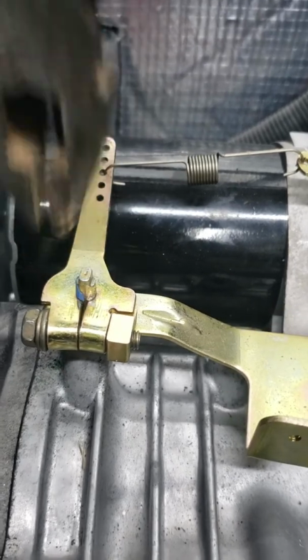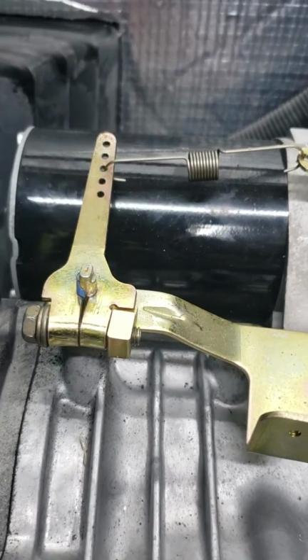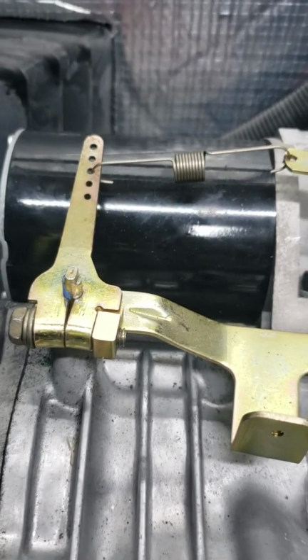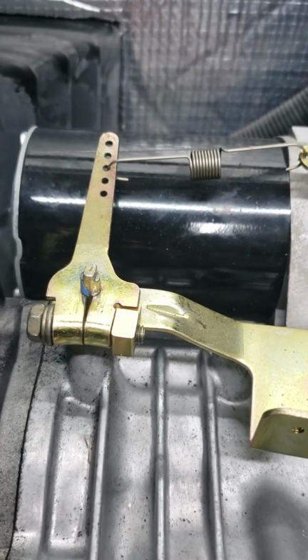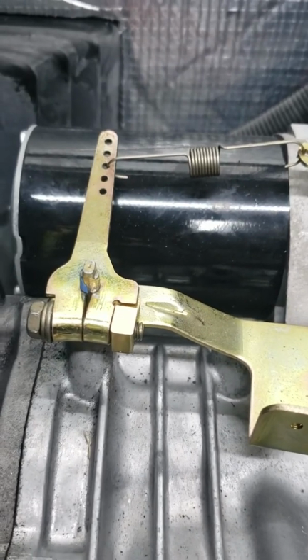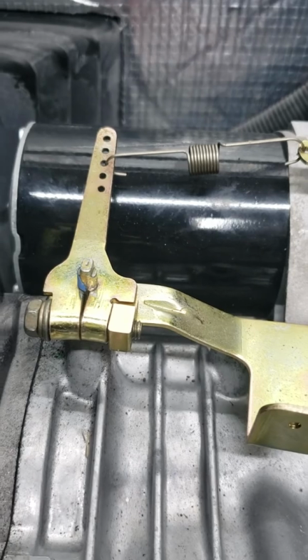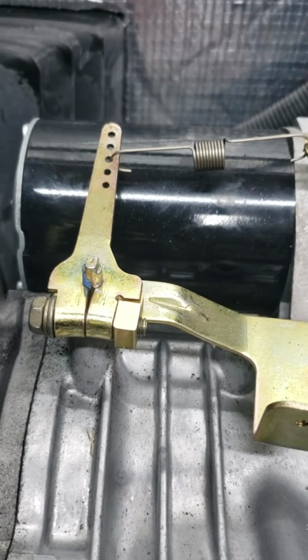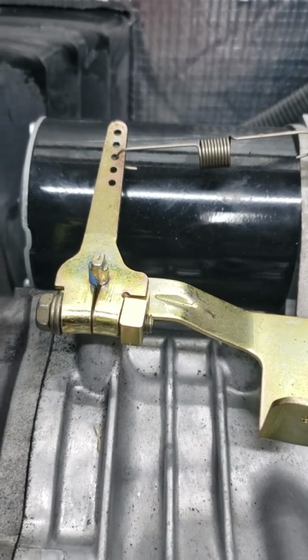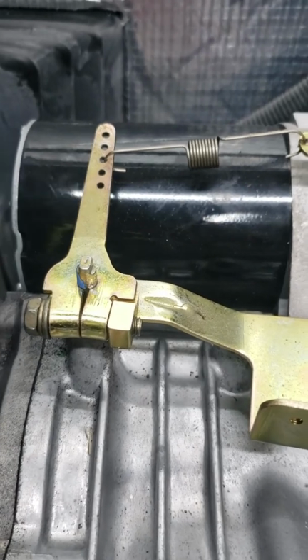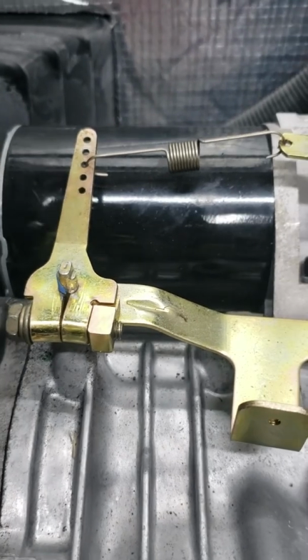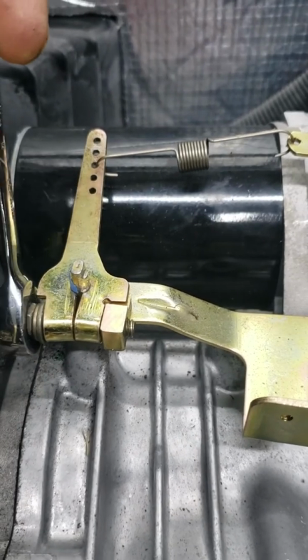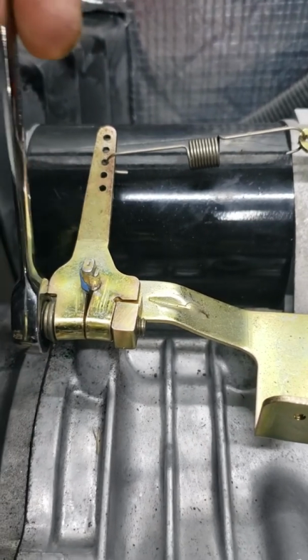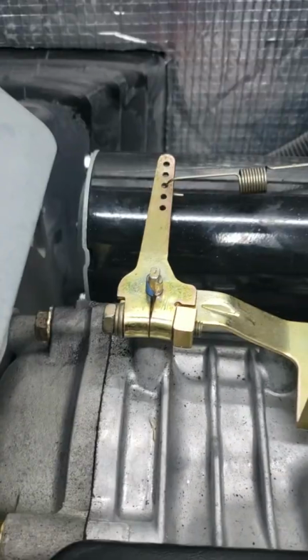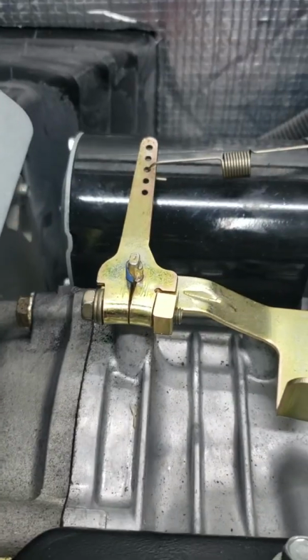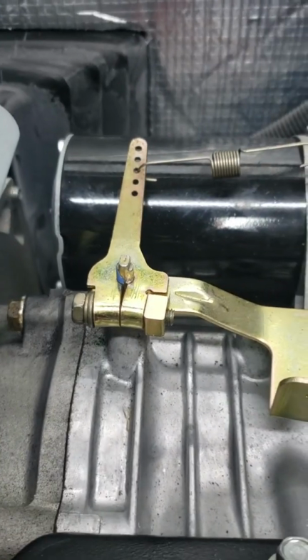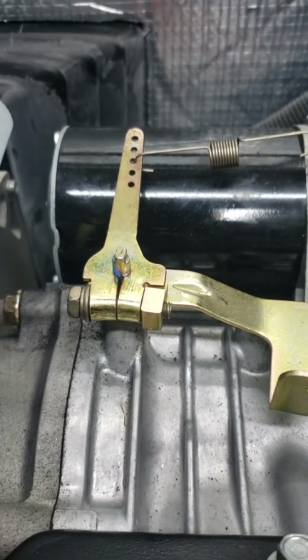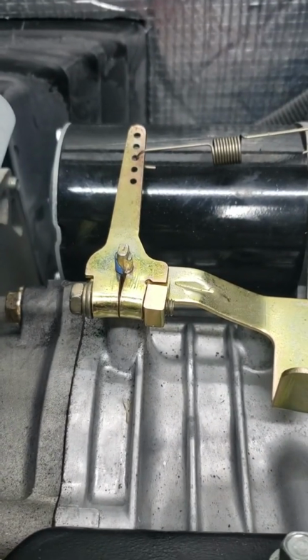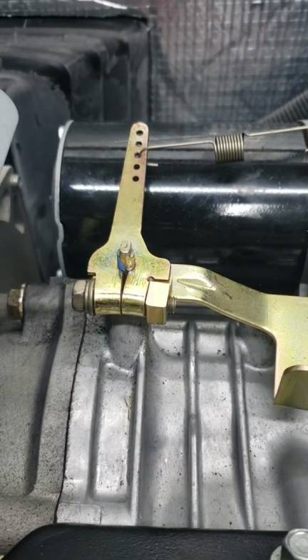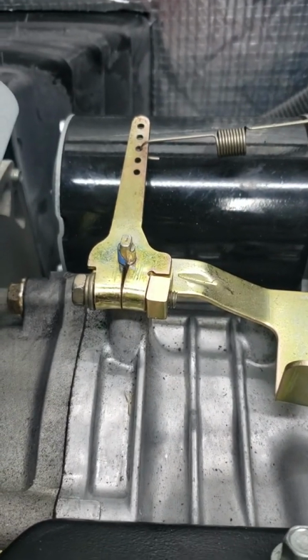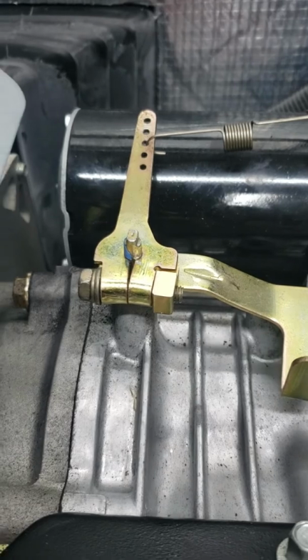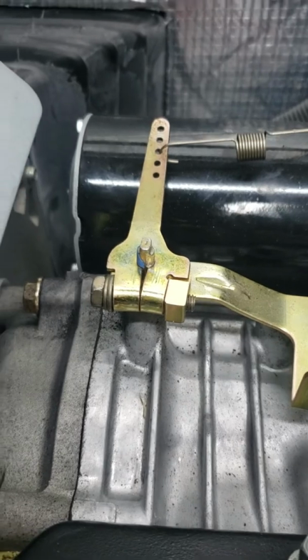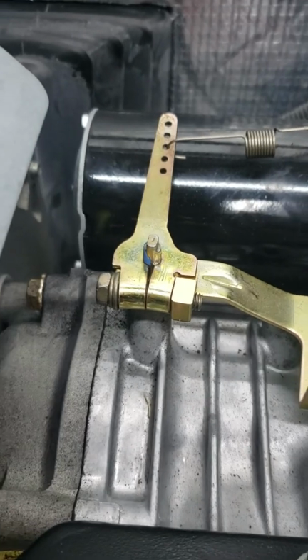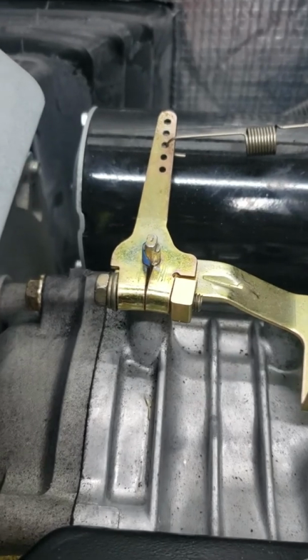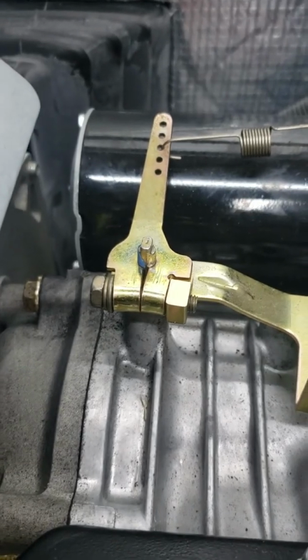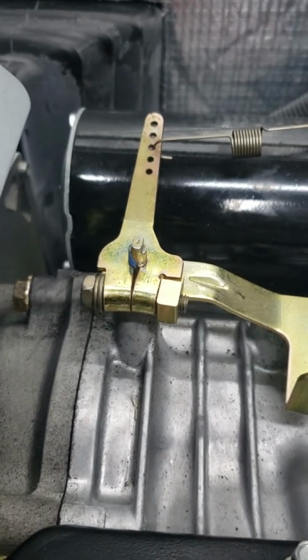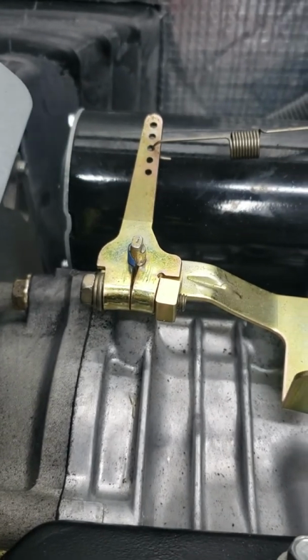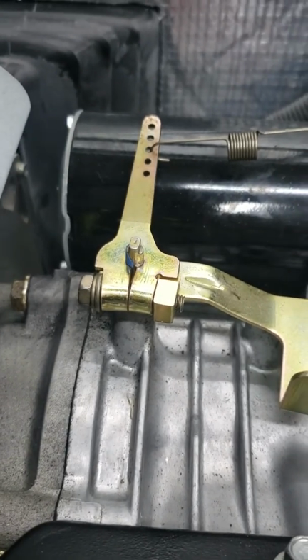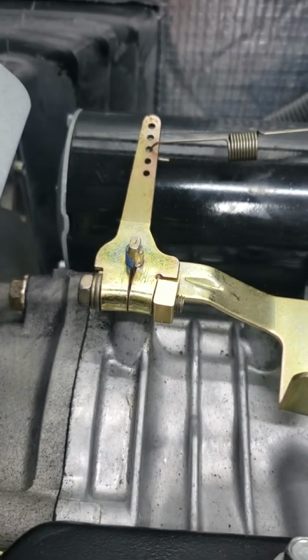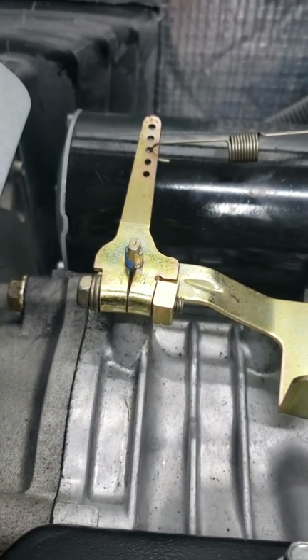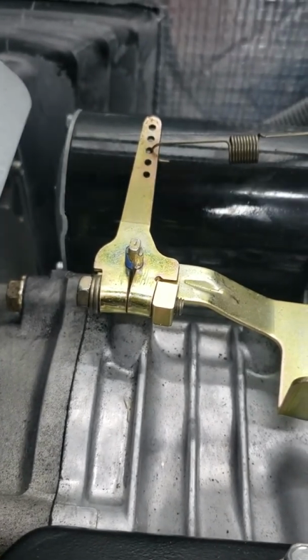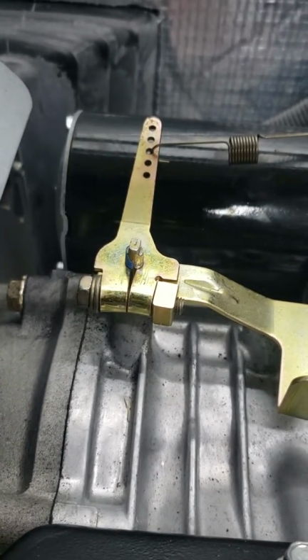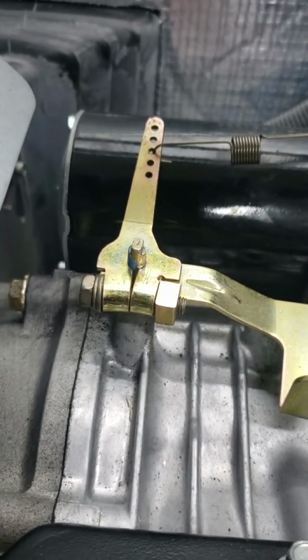That might have been too much, I'm not sure. We're going to tighten up the clamp bolt and try it again. Just make sure you tighten that bolt up every time, otherwise it's going to throw you out of whack. Here we go.